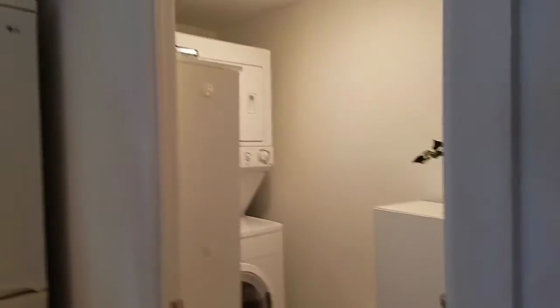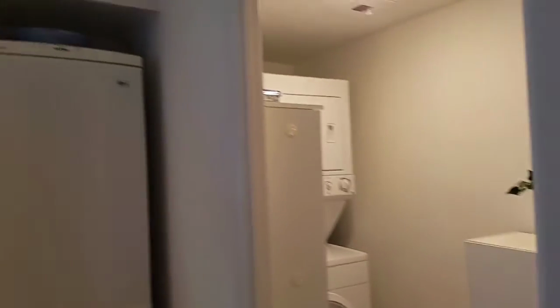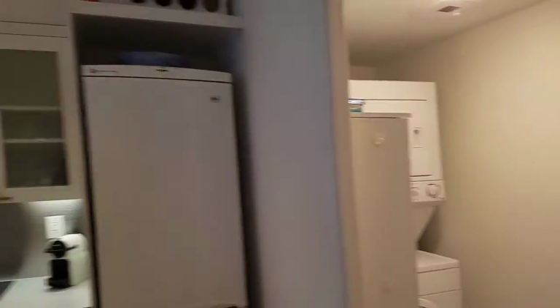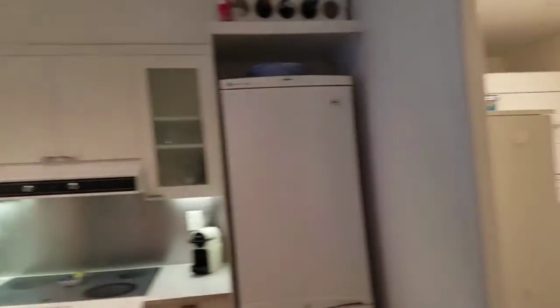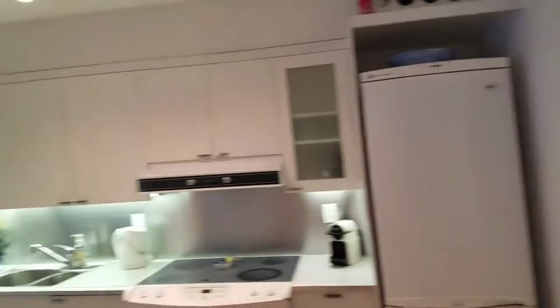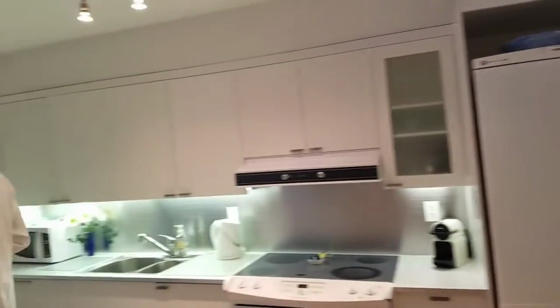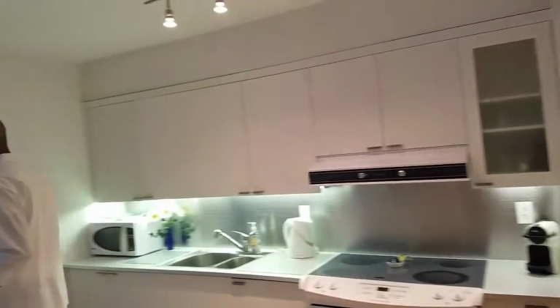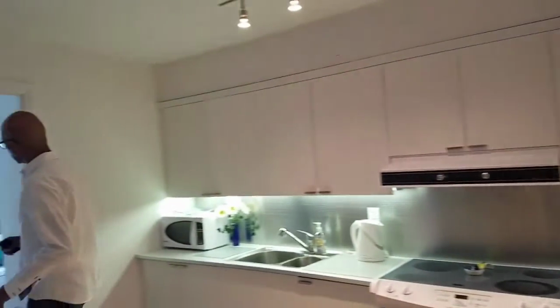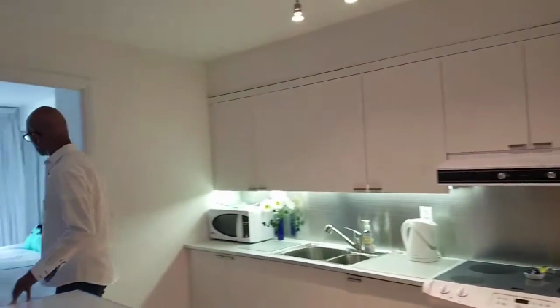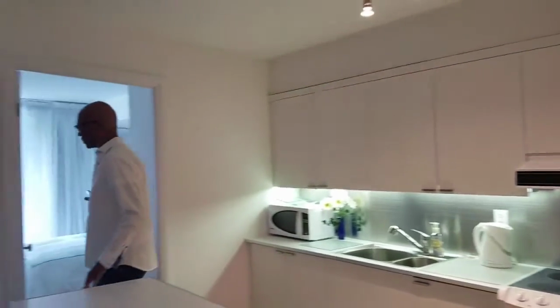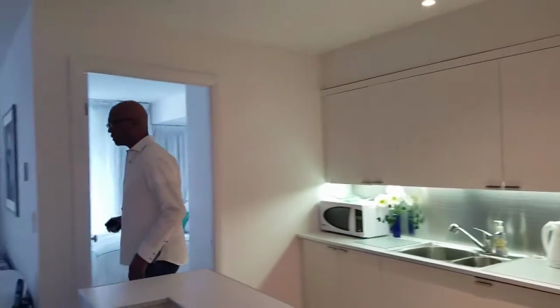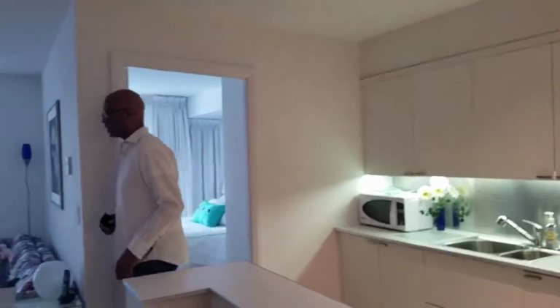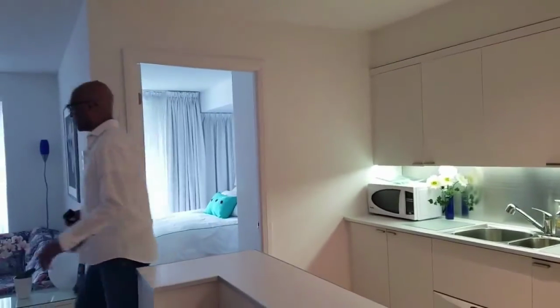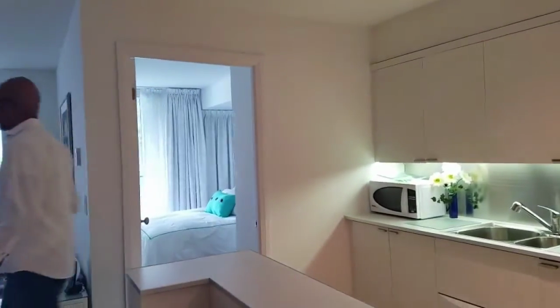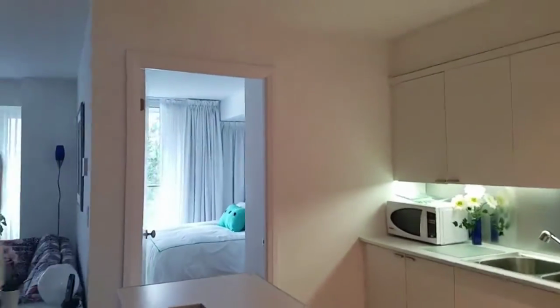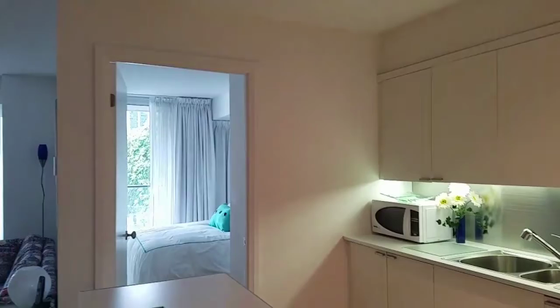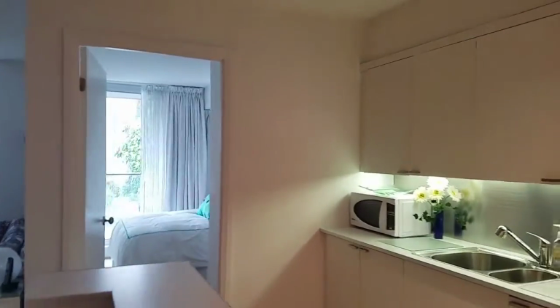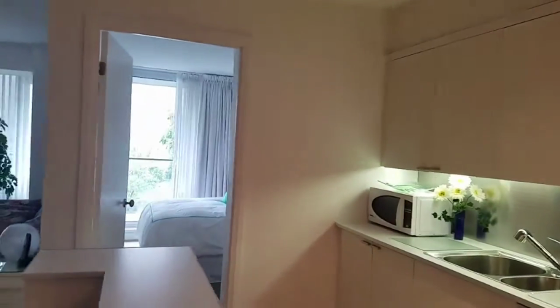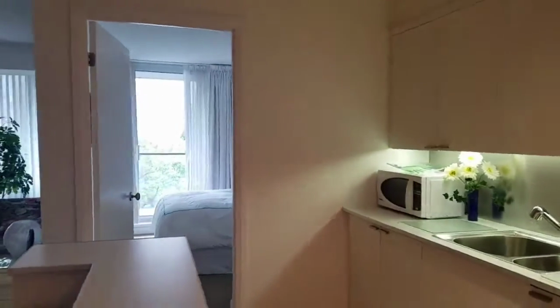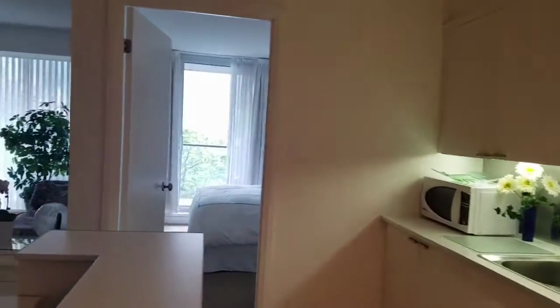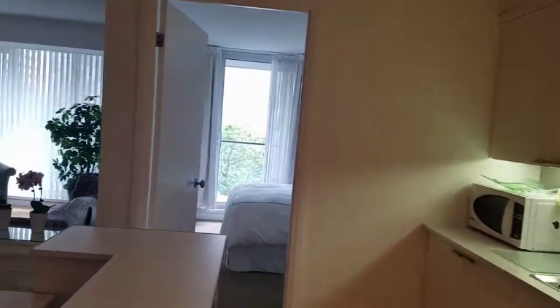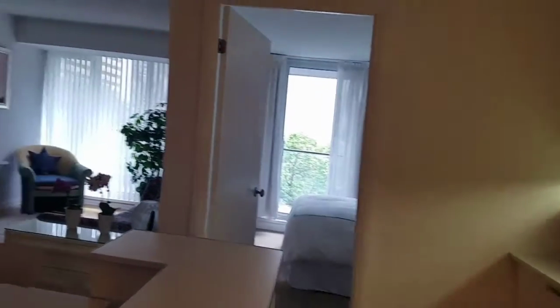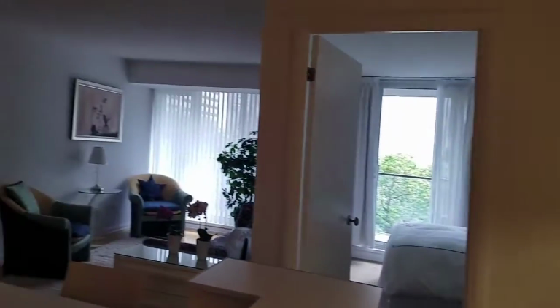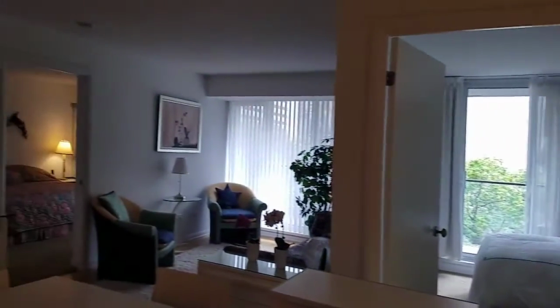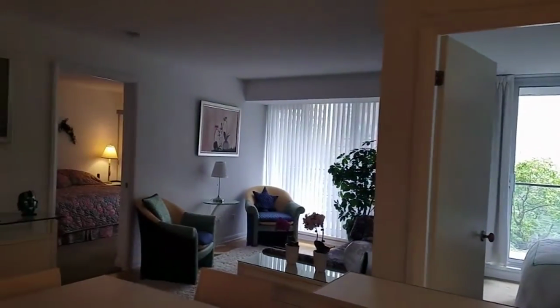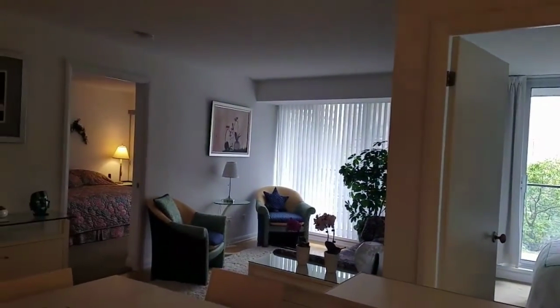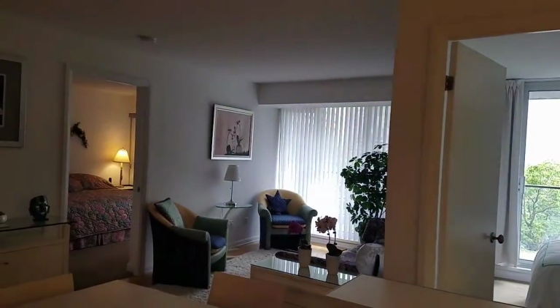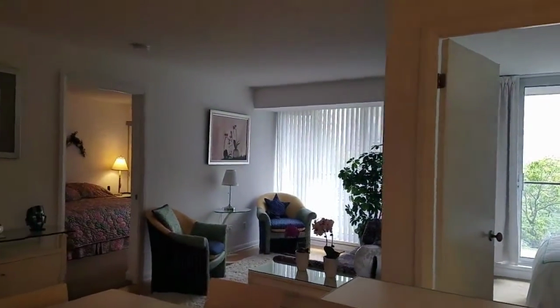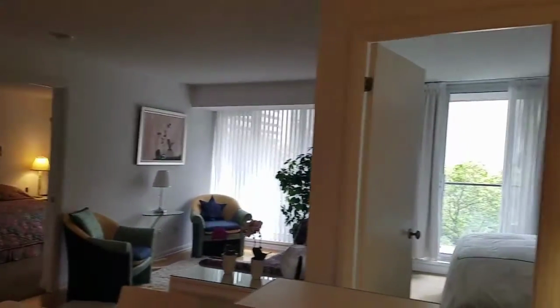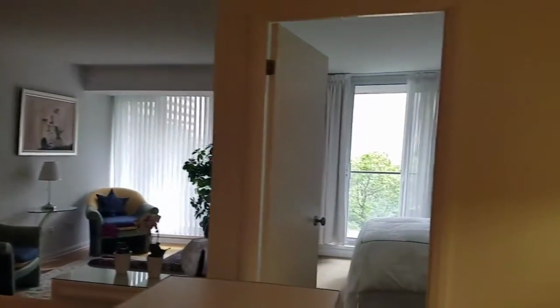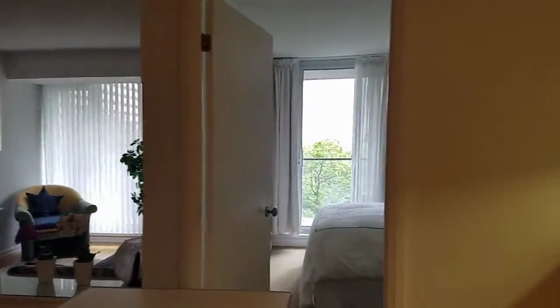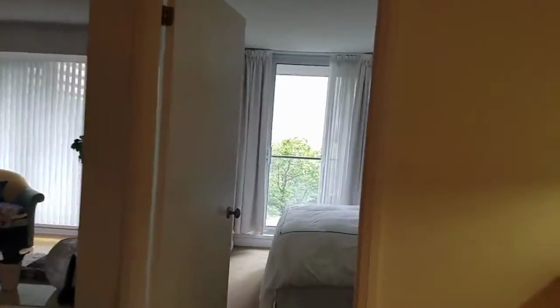First bedroom — take a look. And second bedroom. So let's take a look quickly through it, and you'll come back and talk about it.